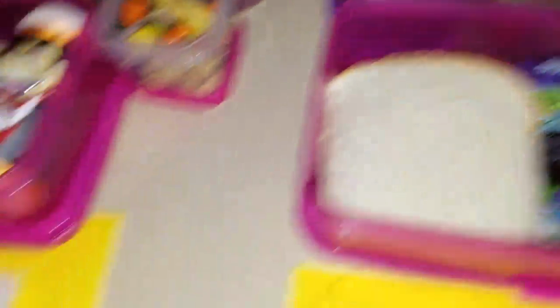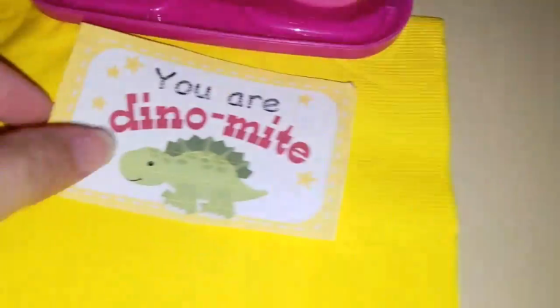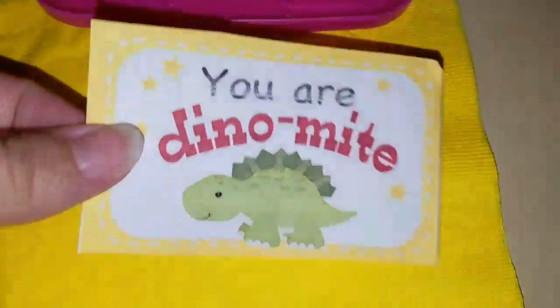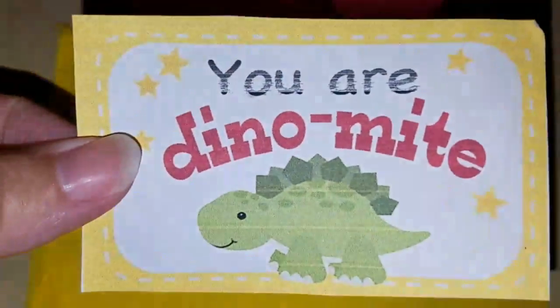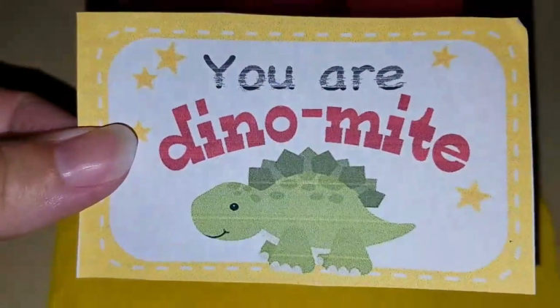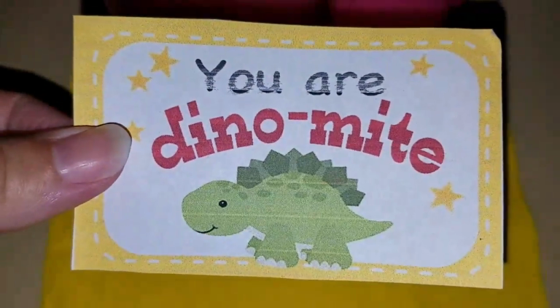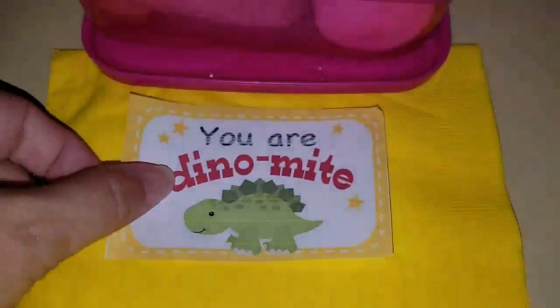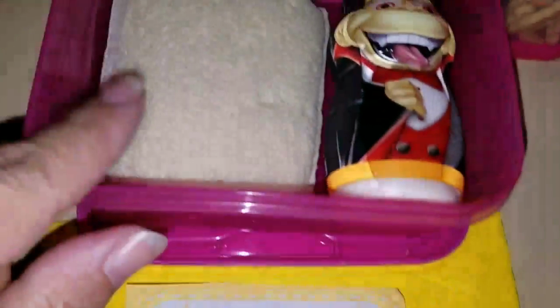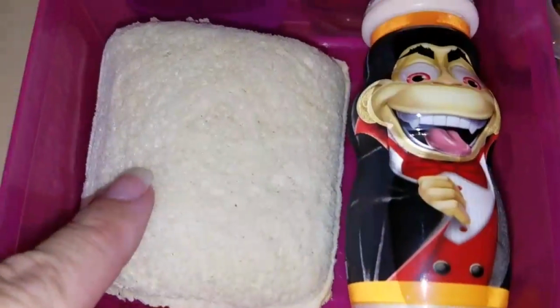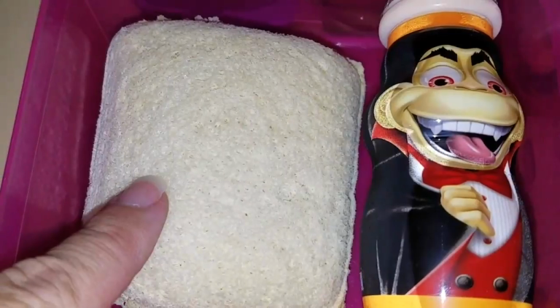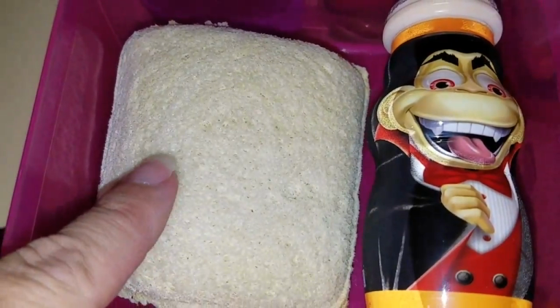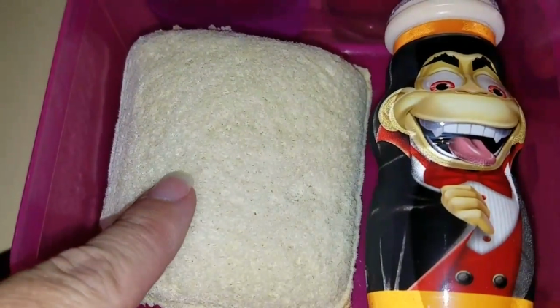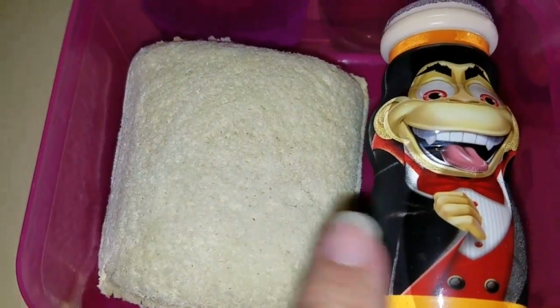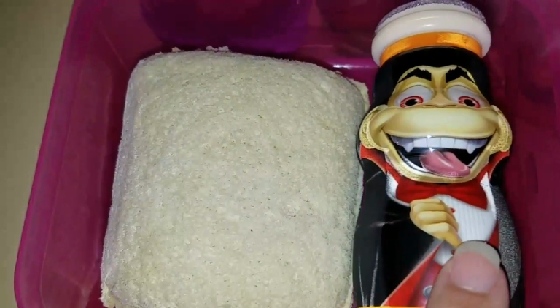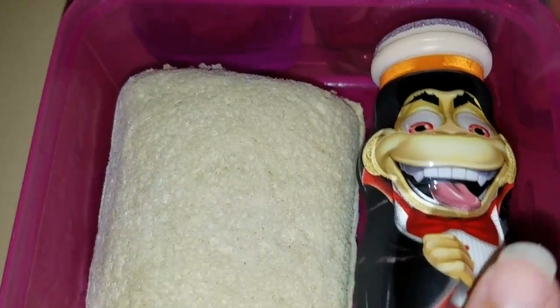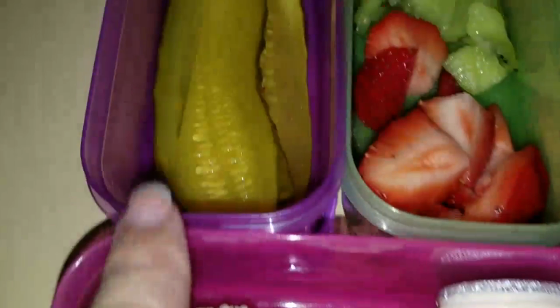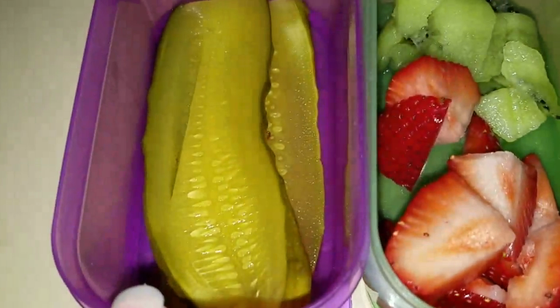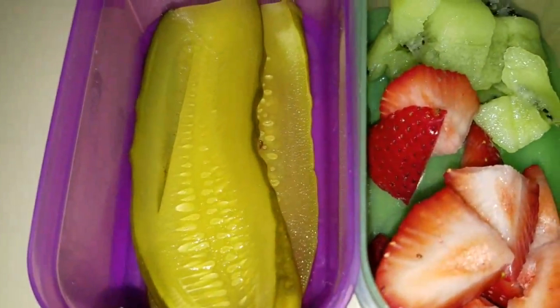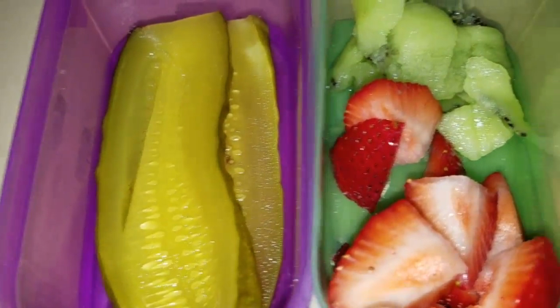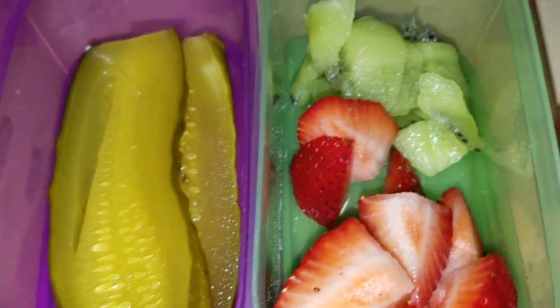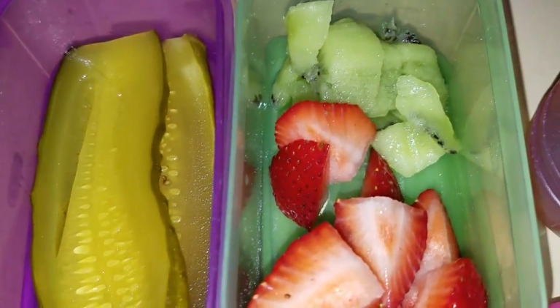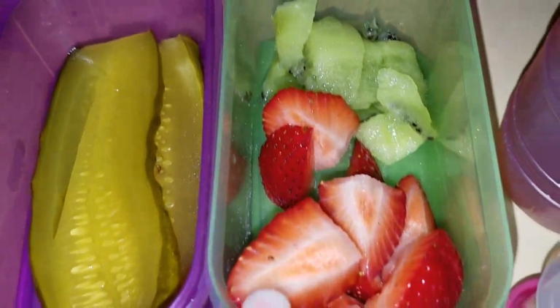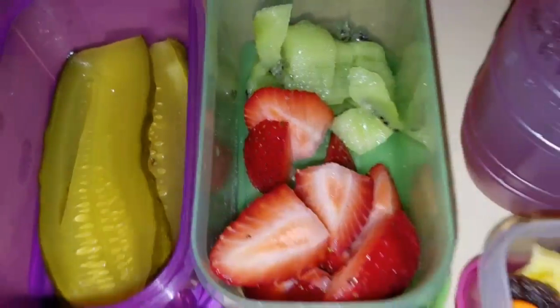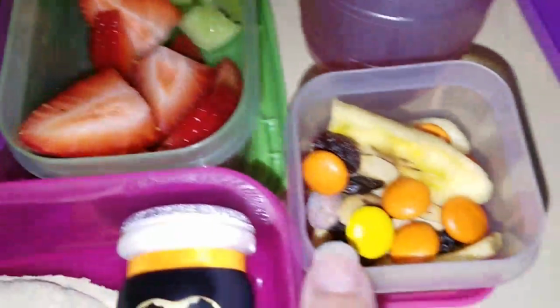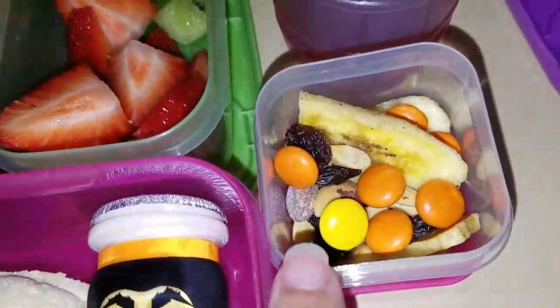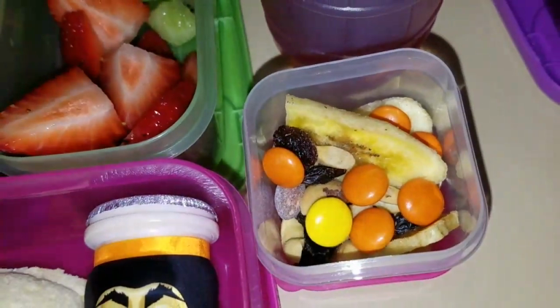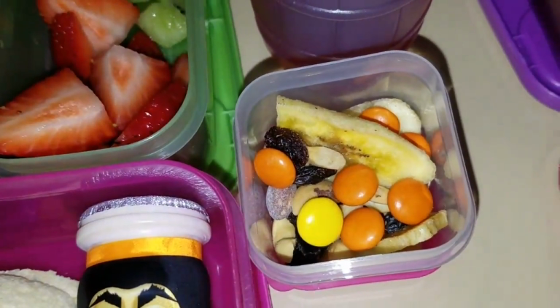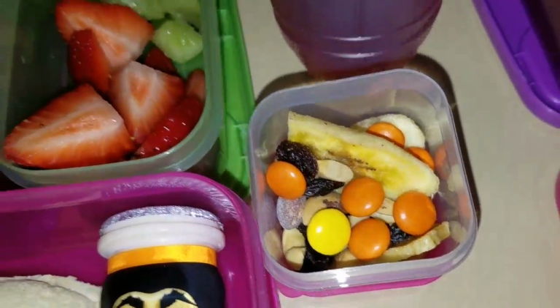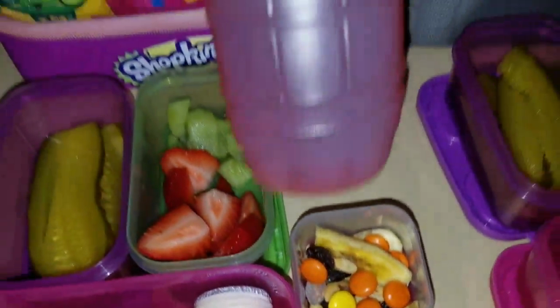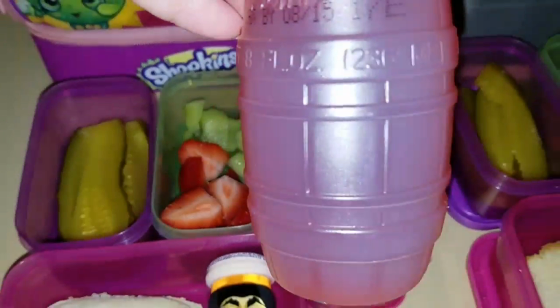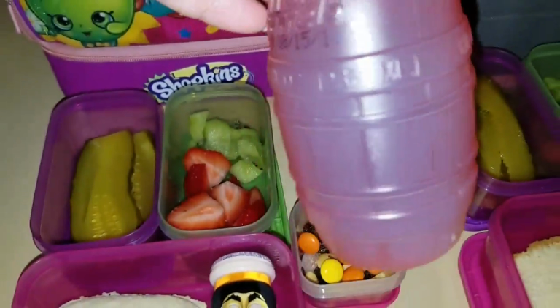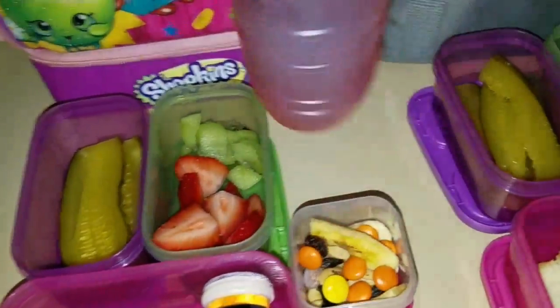Sophia's lunch has a peanut butter Nutella sandwich, yogurt, pickles, kiwi, strawberries, and also the trail mix and a drink.